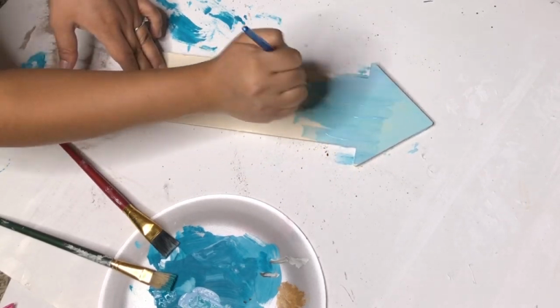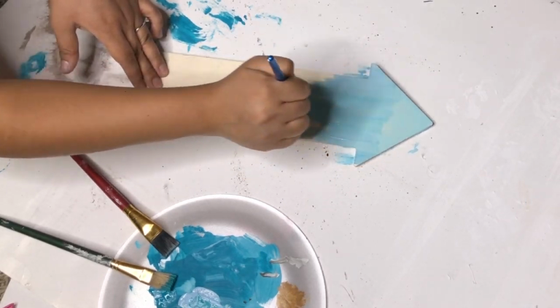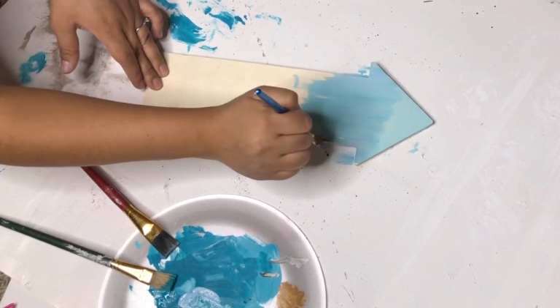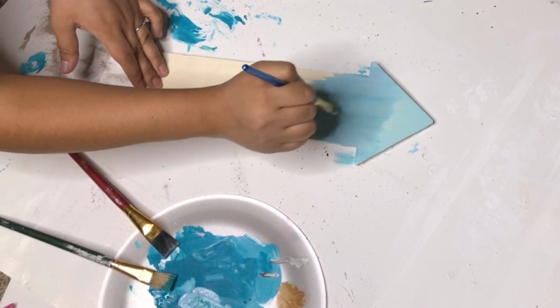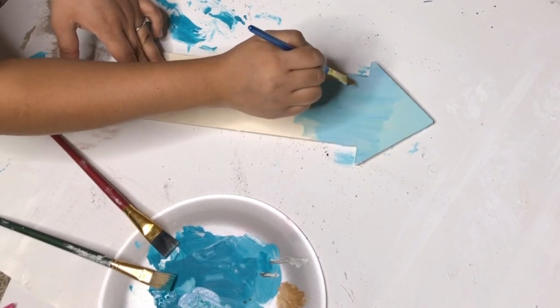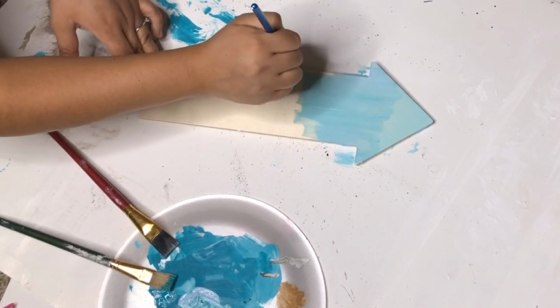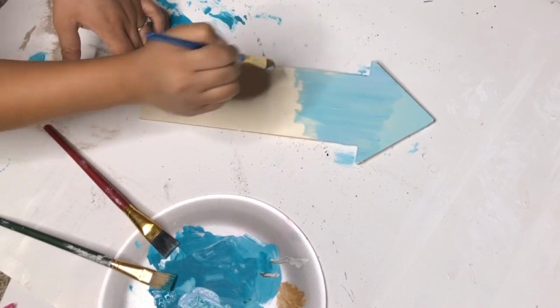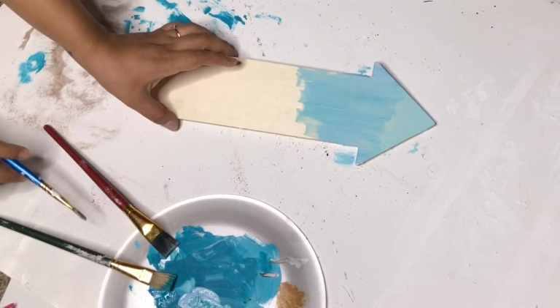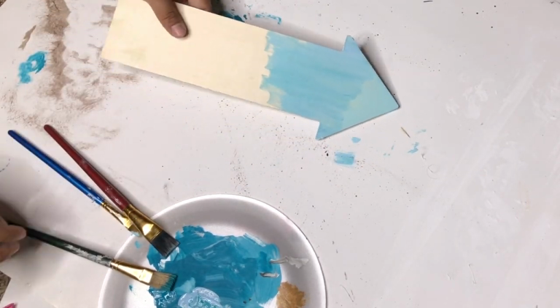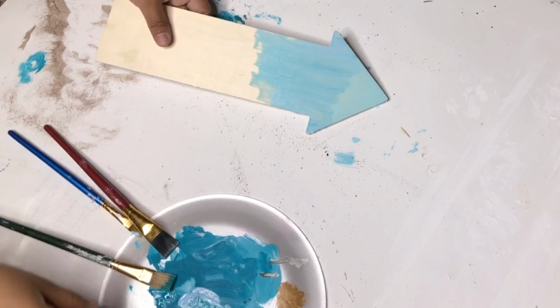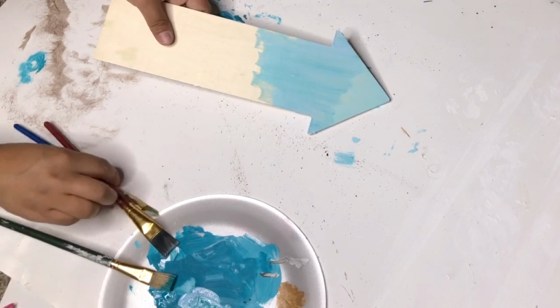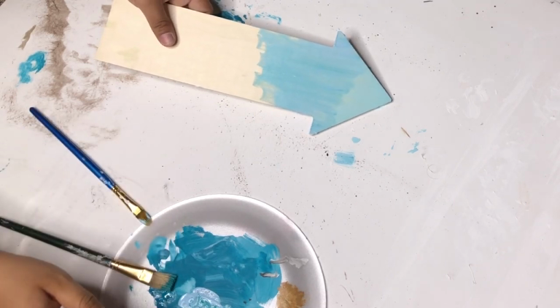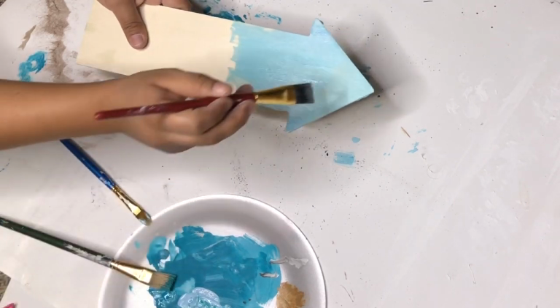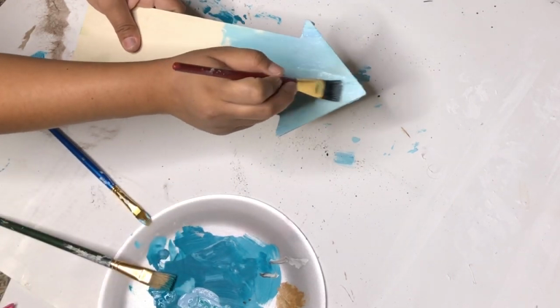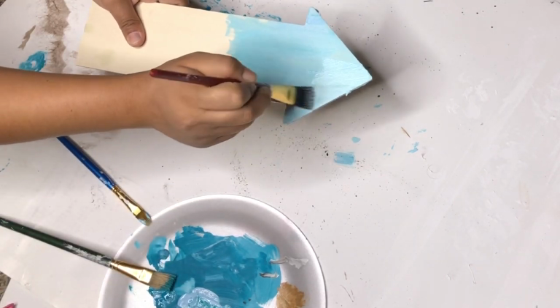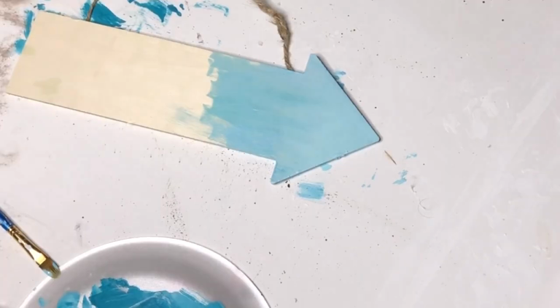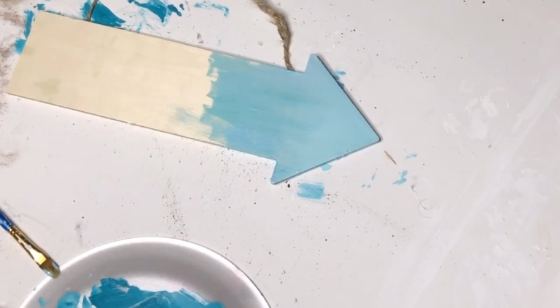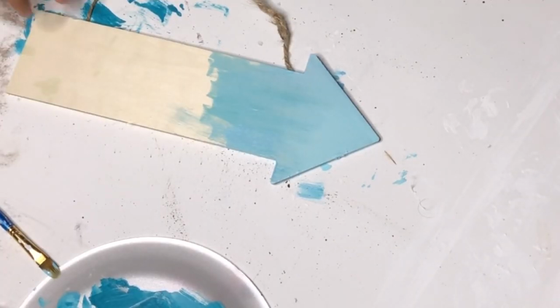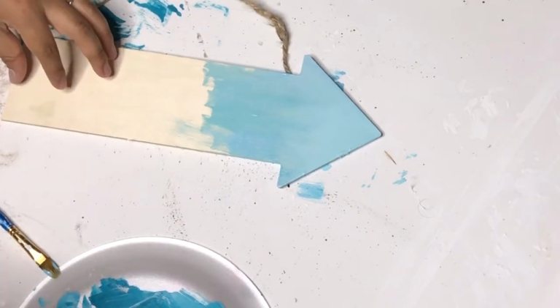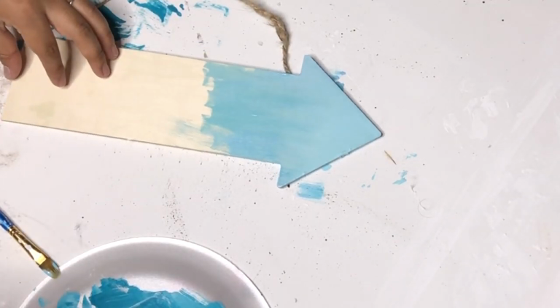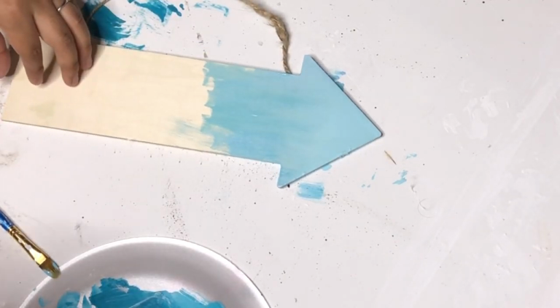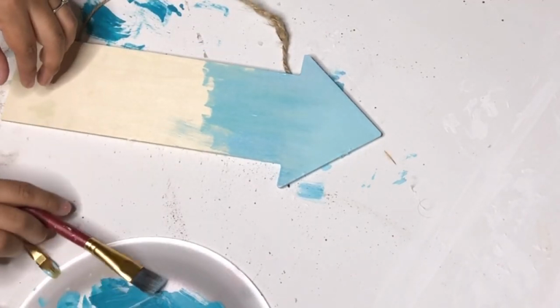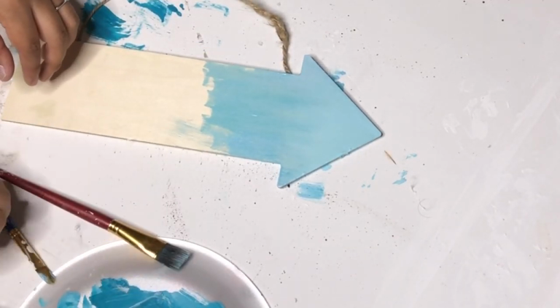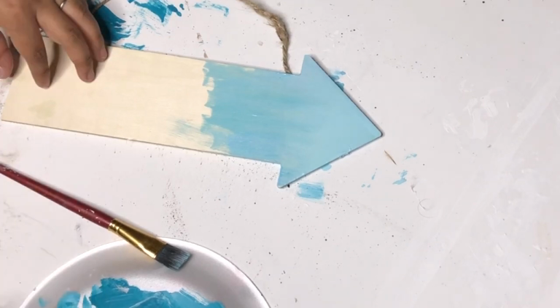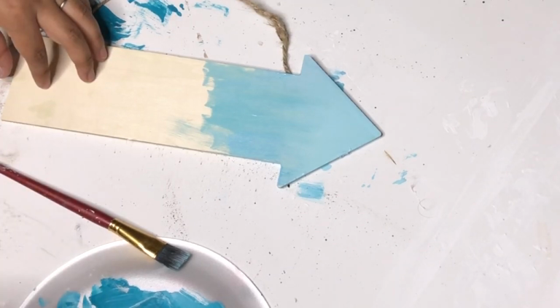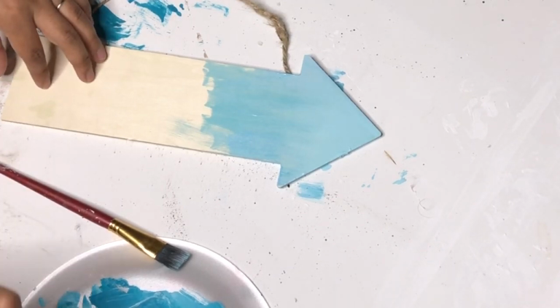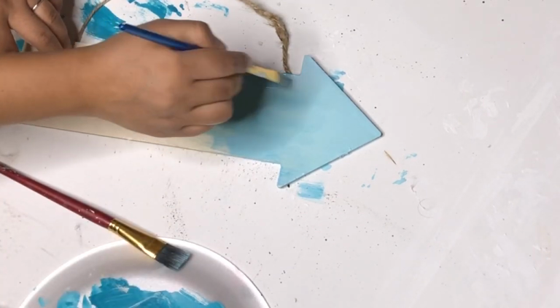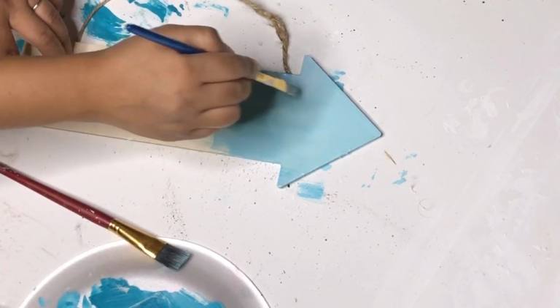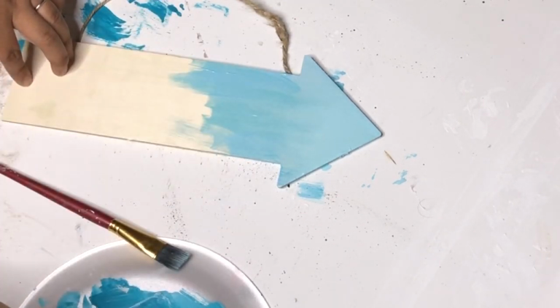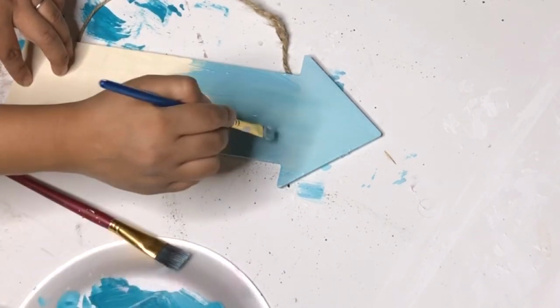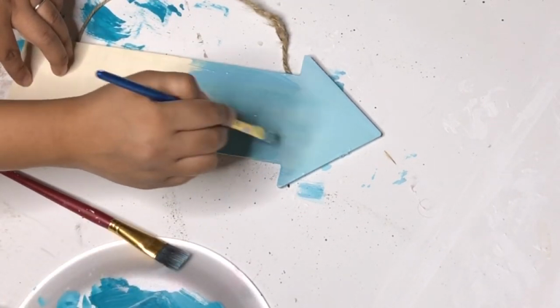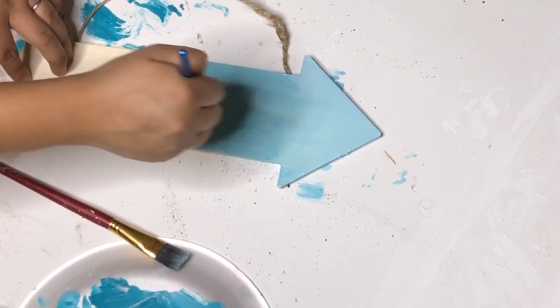Every time I go in with a new color I grab just a little bit so it blends in with the other one. I am also using a different paintbrush for each paint.